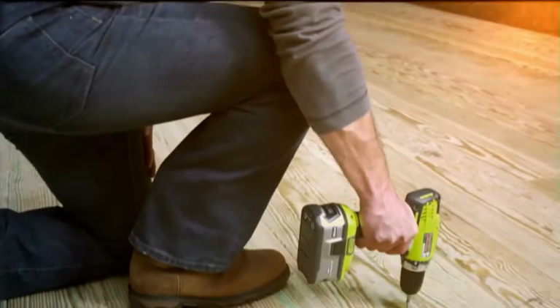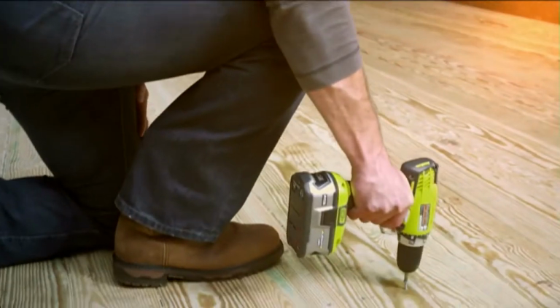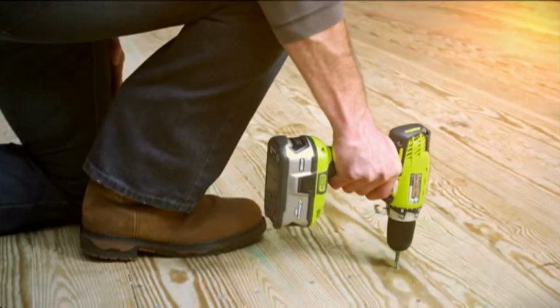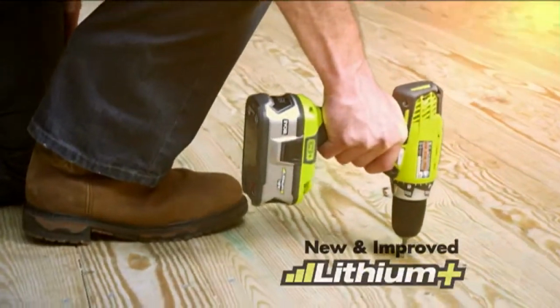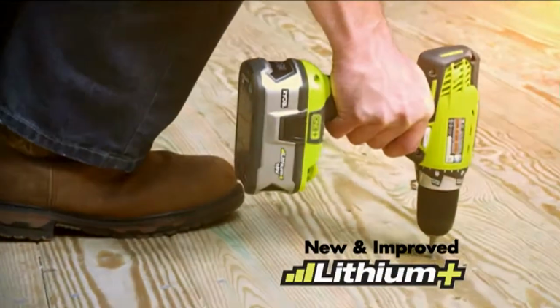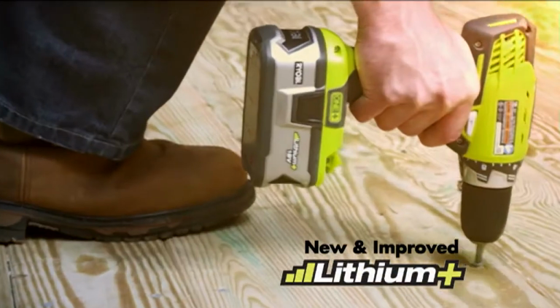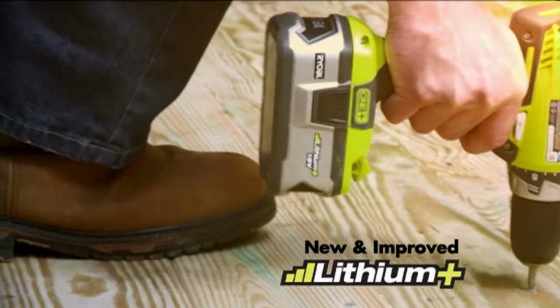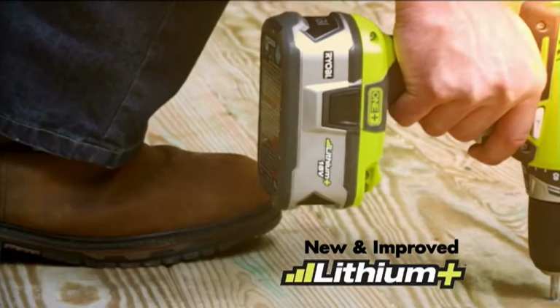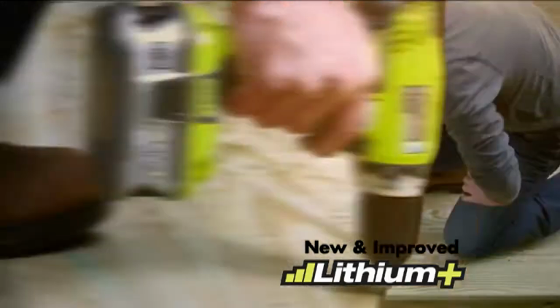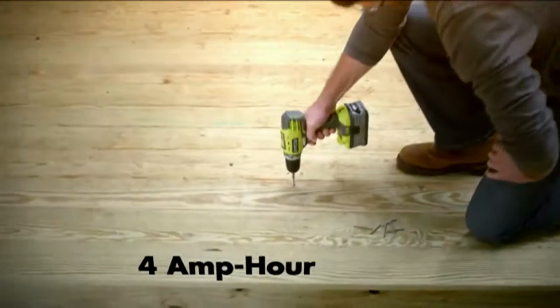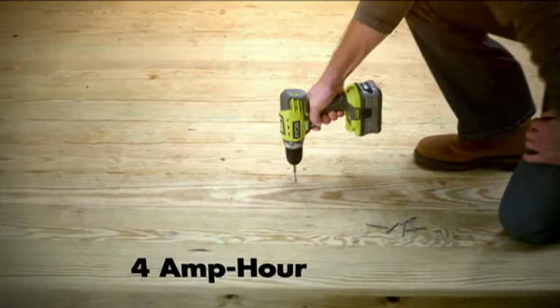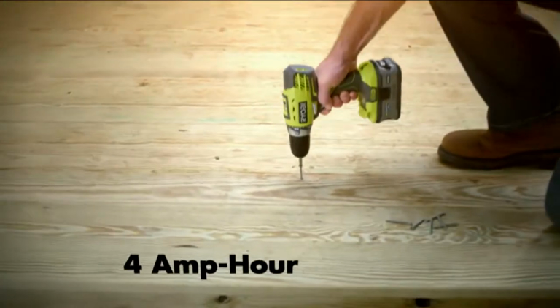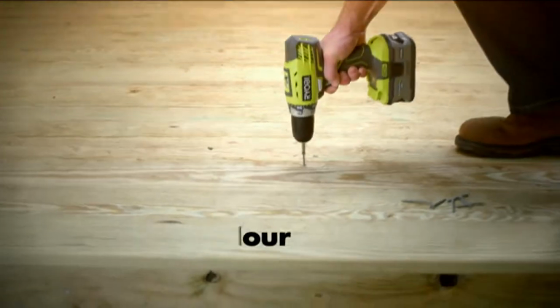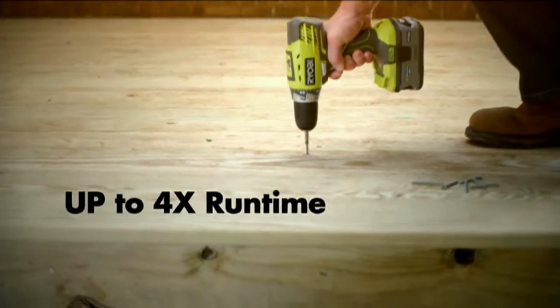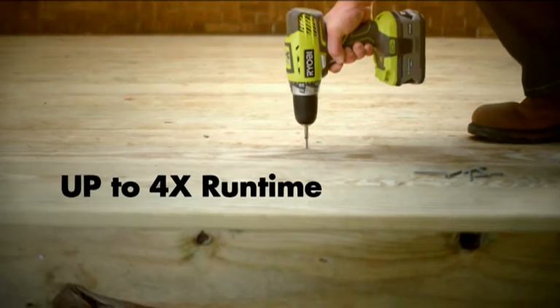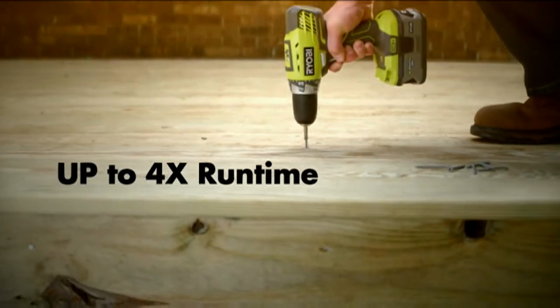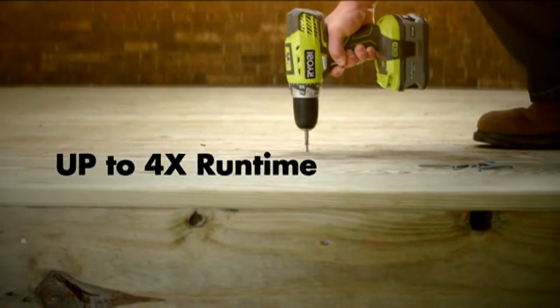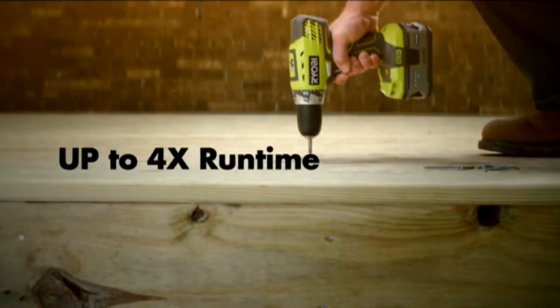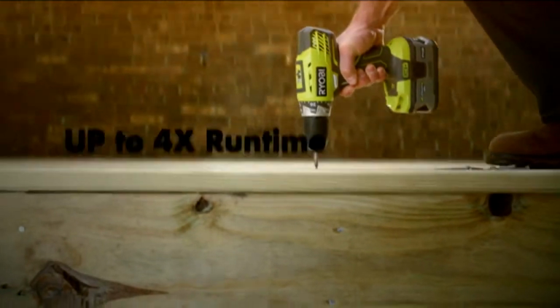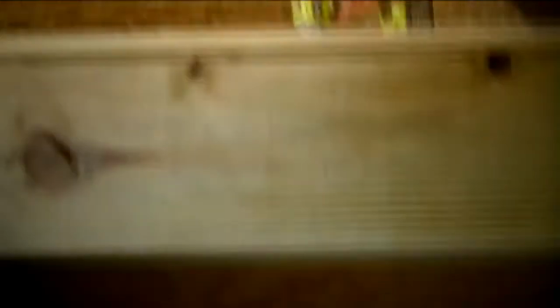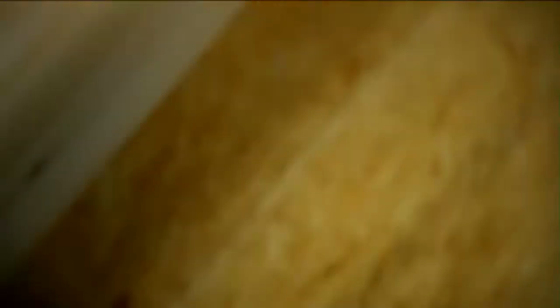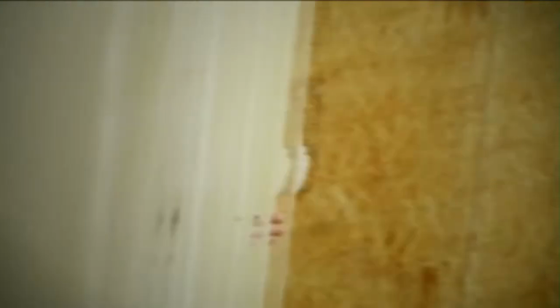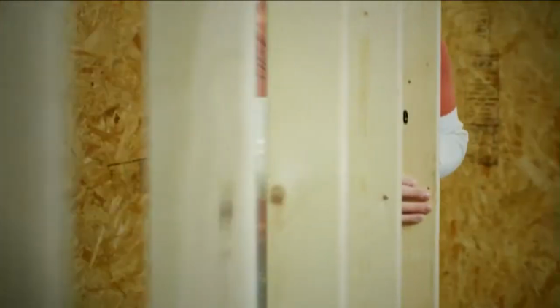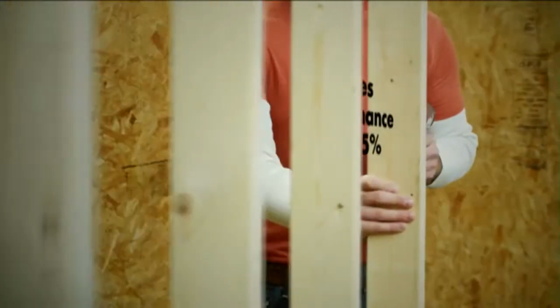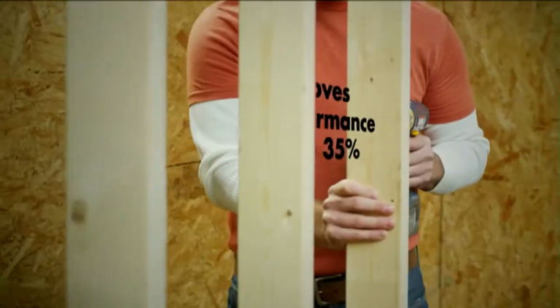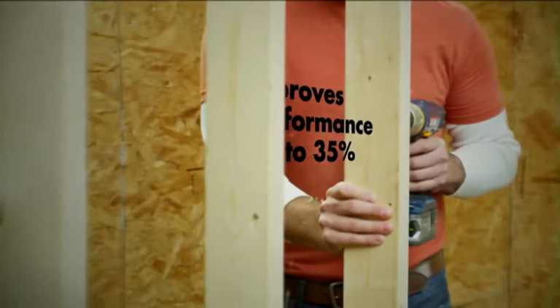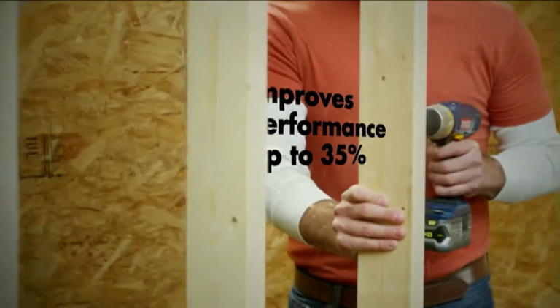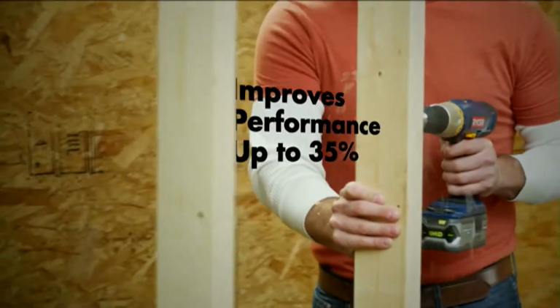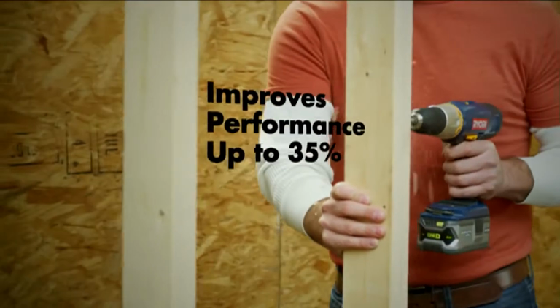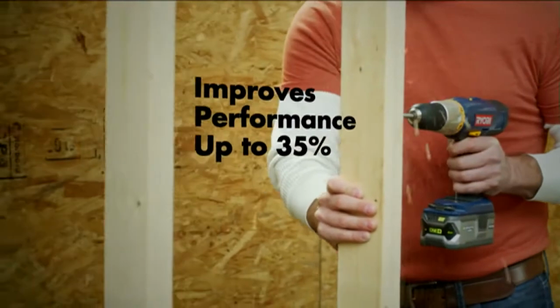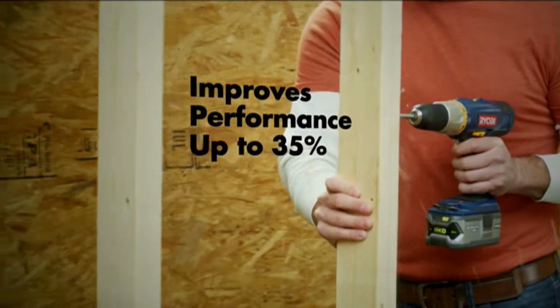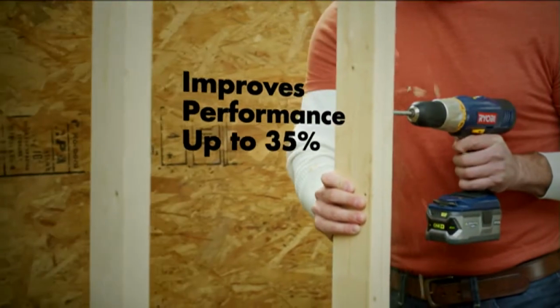Now, step up to Lithium Plus. The 4 amp battery delivers up to 4 times the run time and can improve the performance of all your 18V ONE+ tools by as much as 35%.